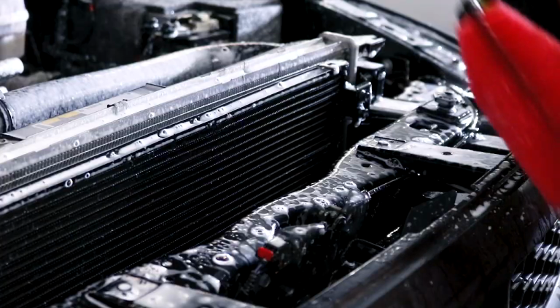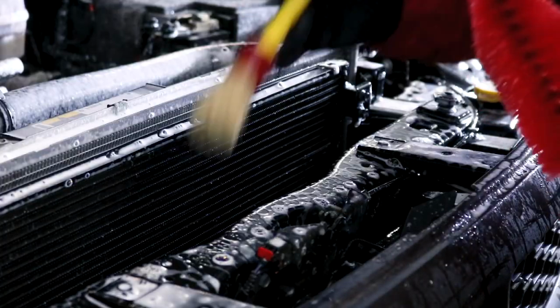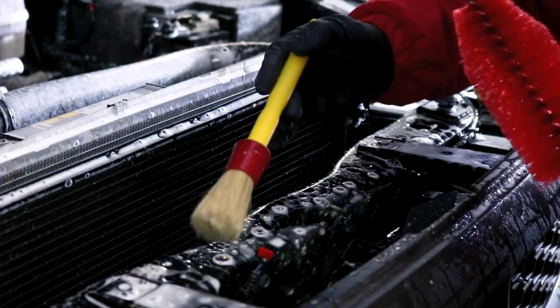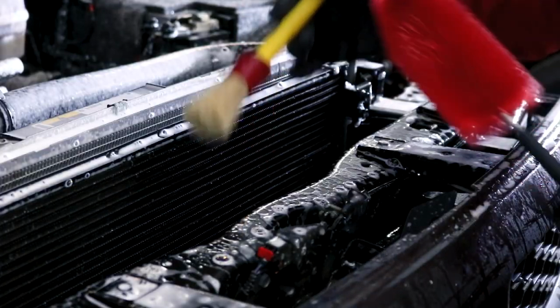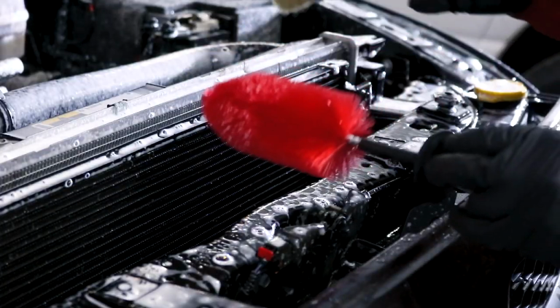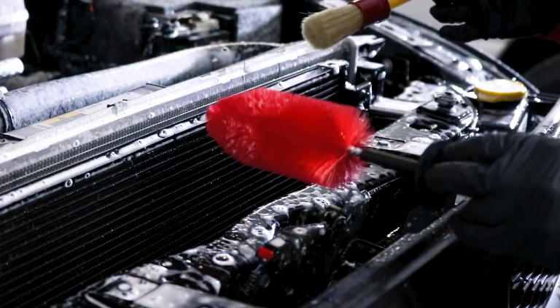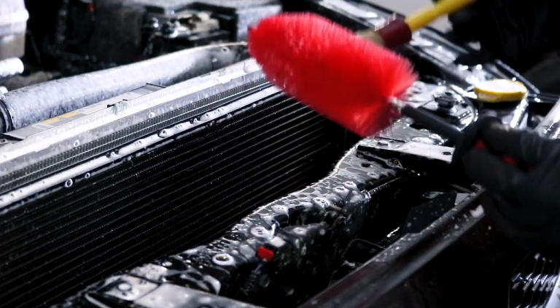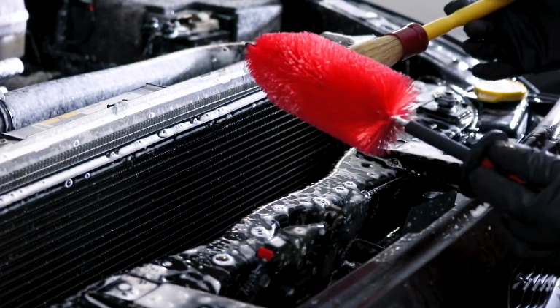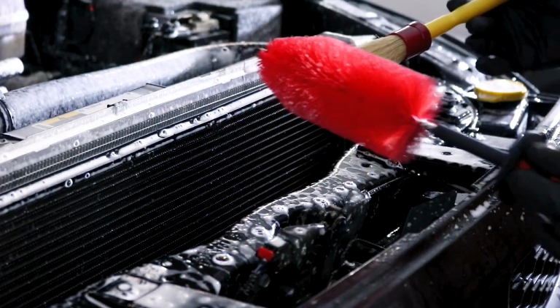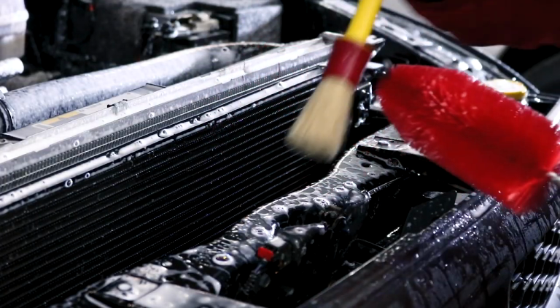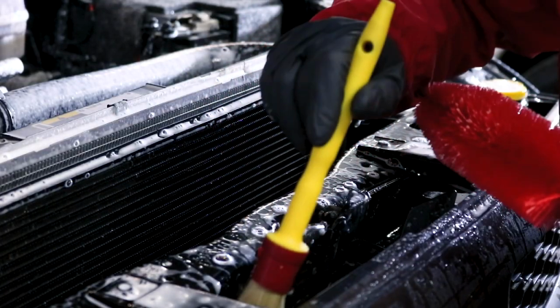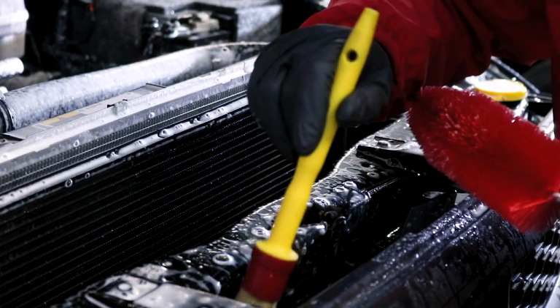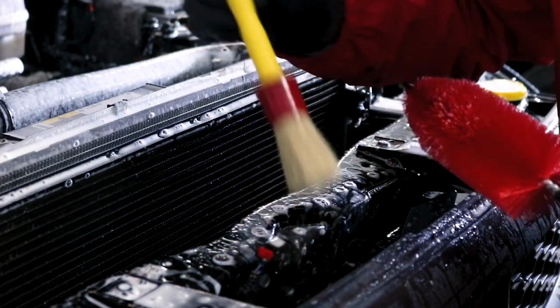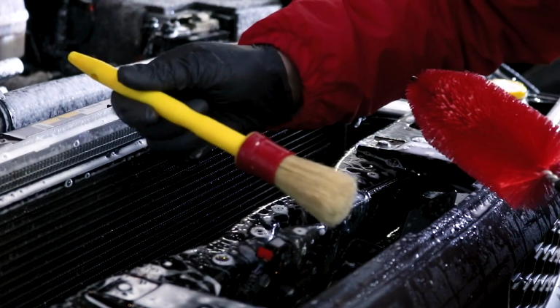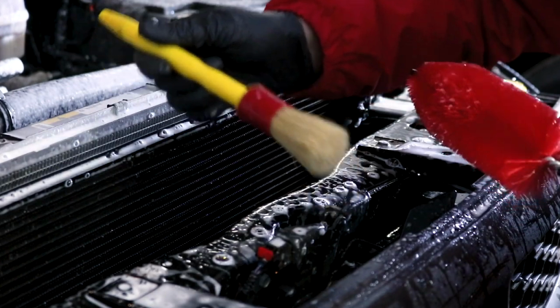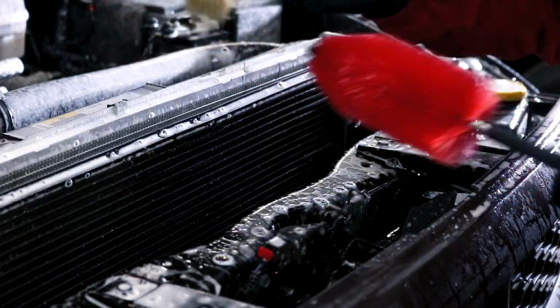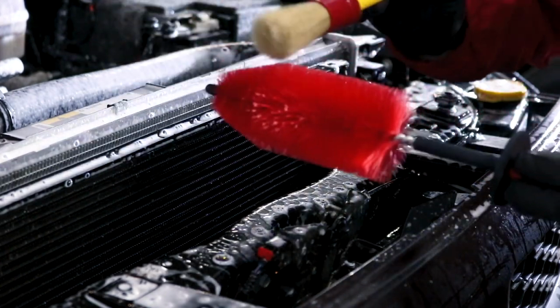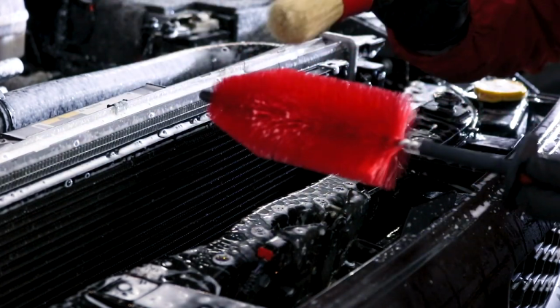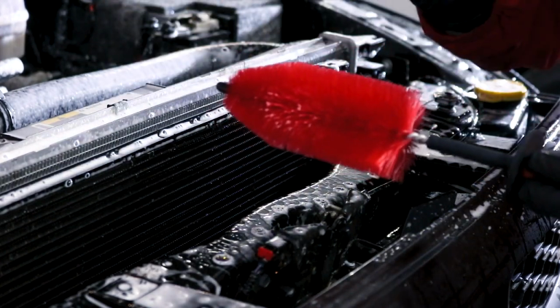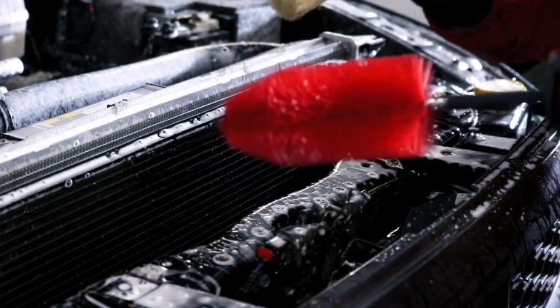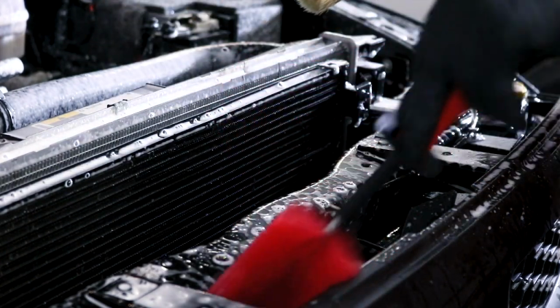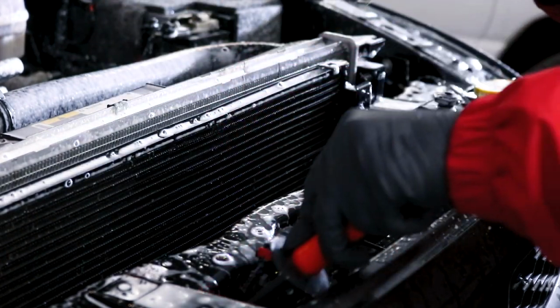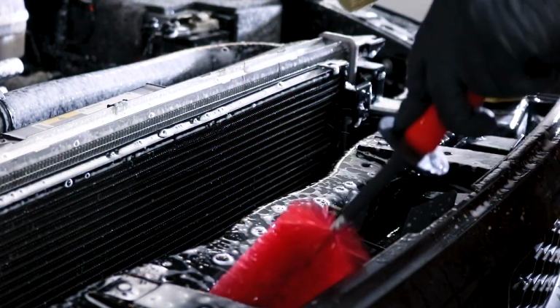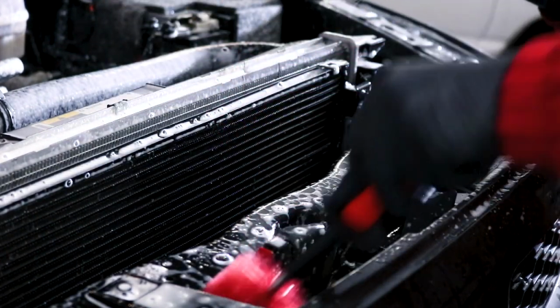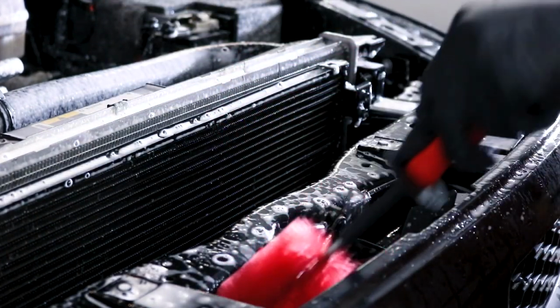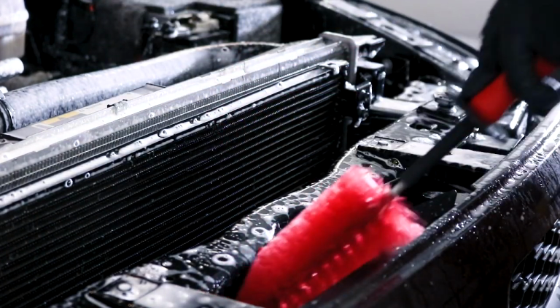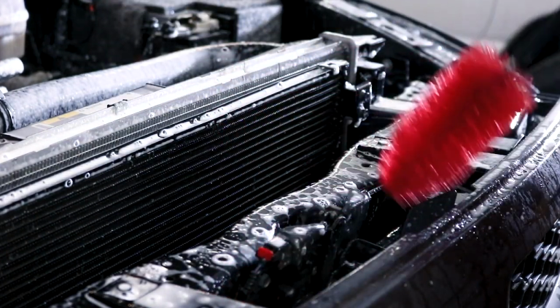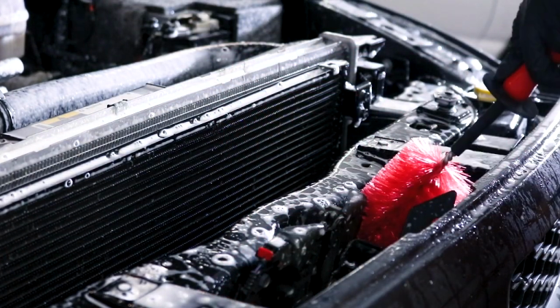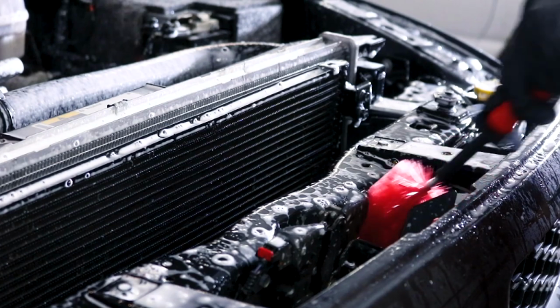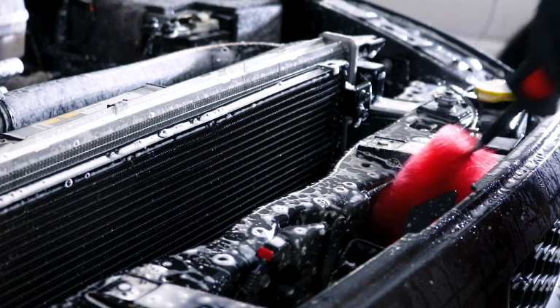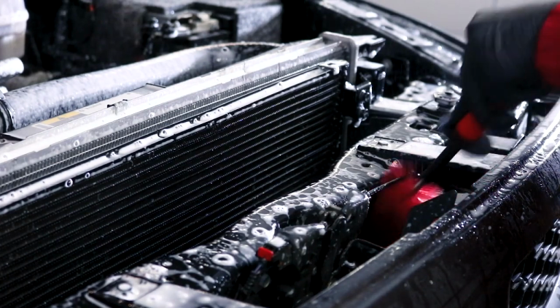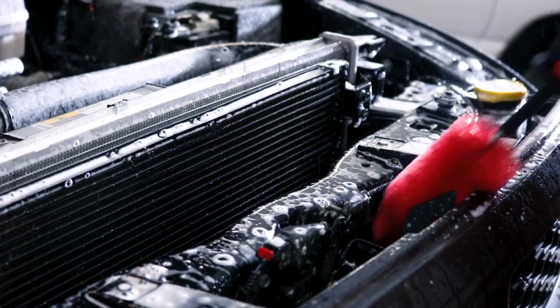This is where the boar's hair brush and the wheel brush are really going to come in handy. In these tight little areas this brush isn't going to do it, but this wheel brush for wheel wells can get in there perfectly, and I can be confident that all that debris is going to be gone.